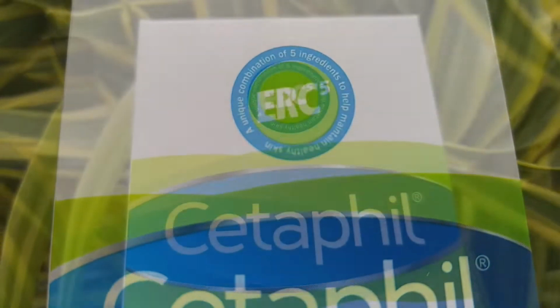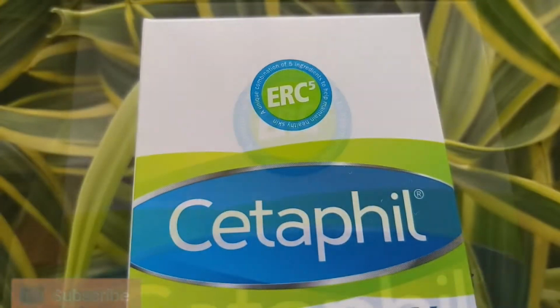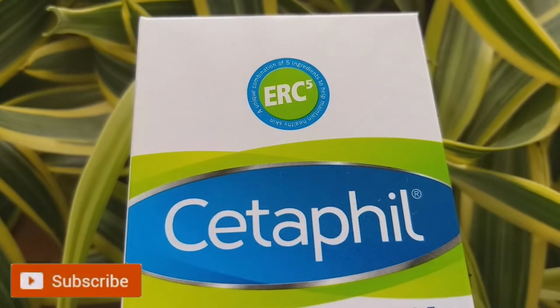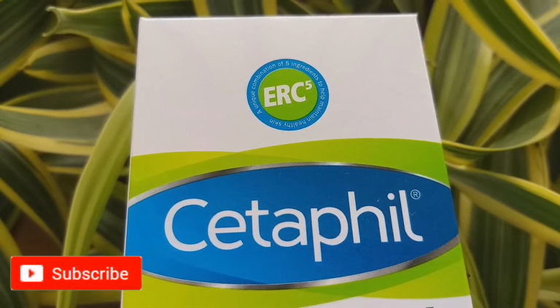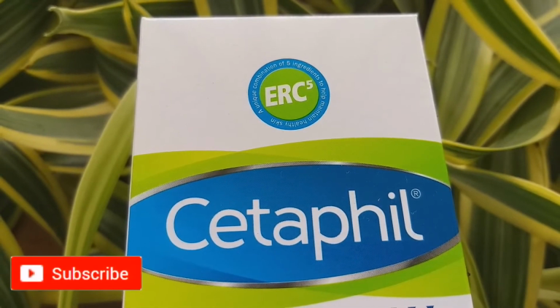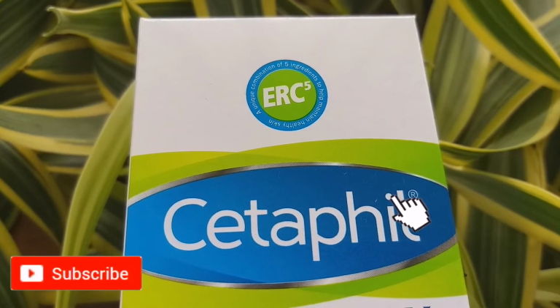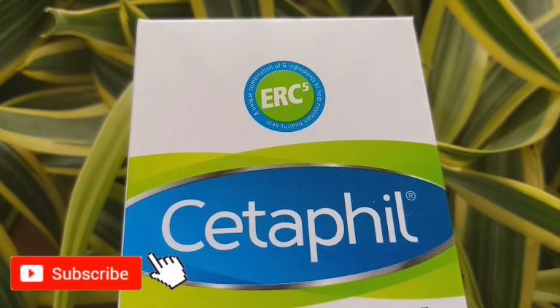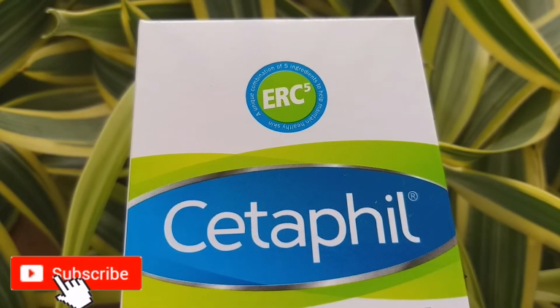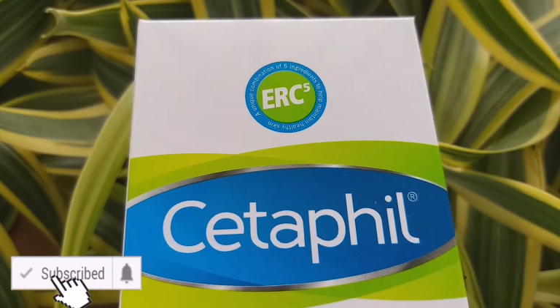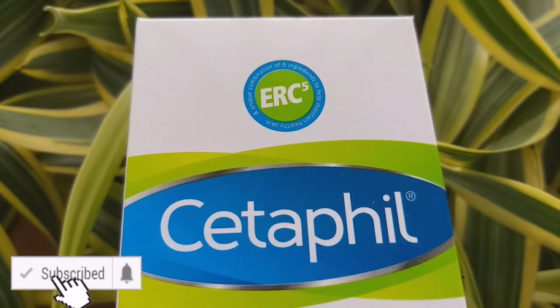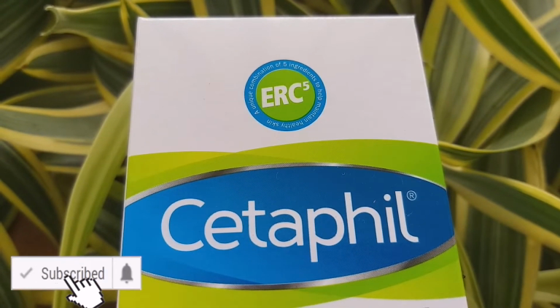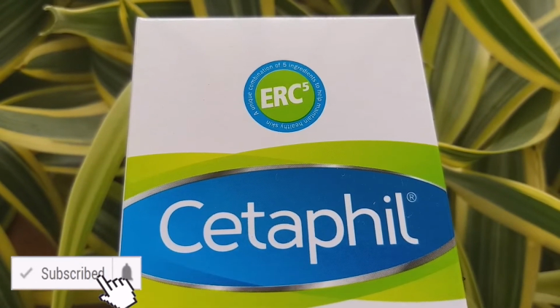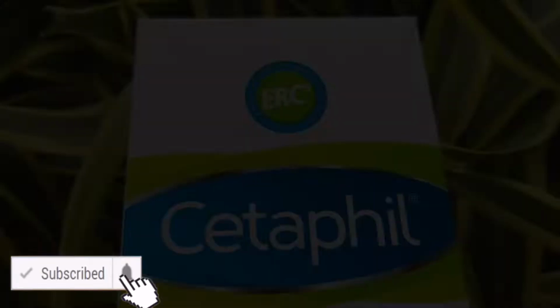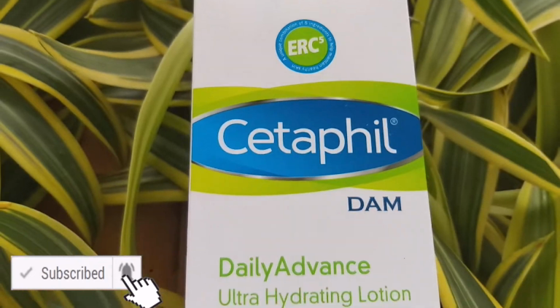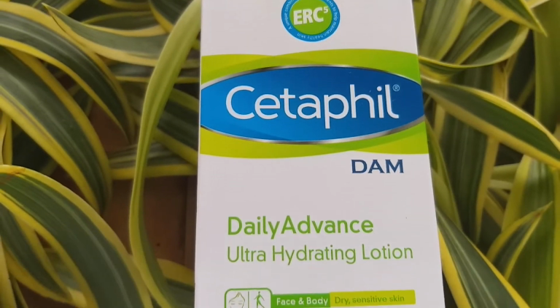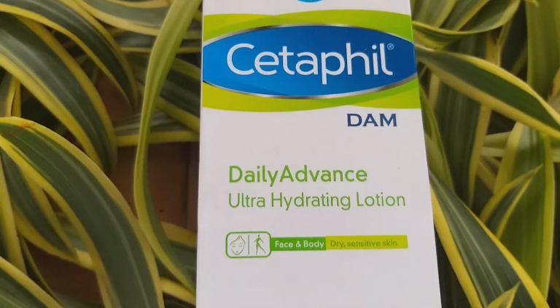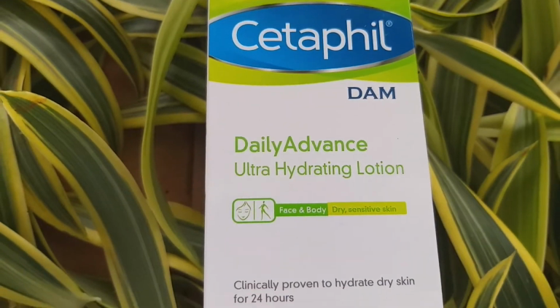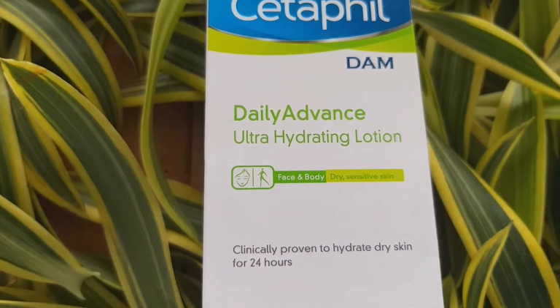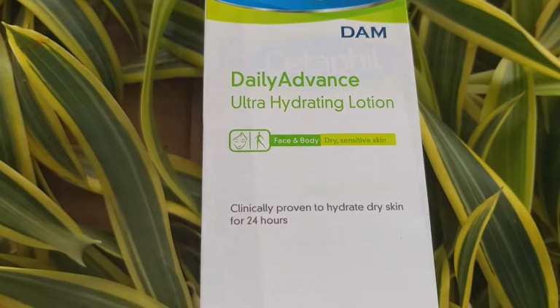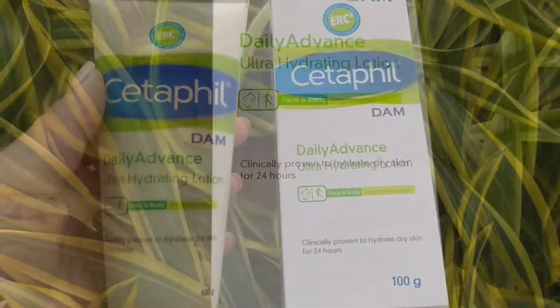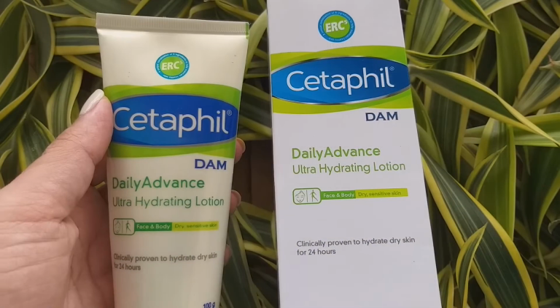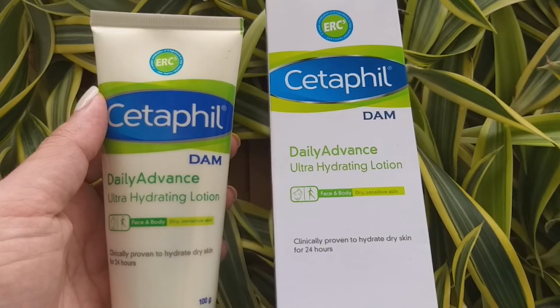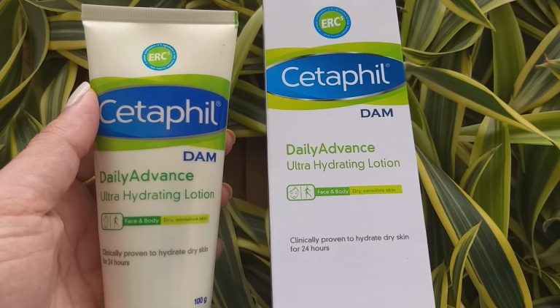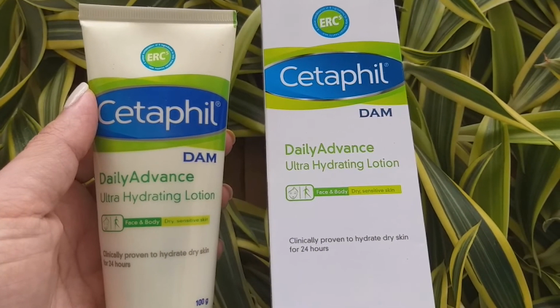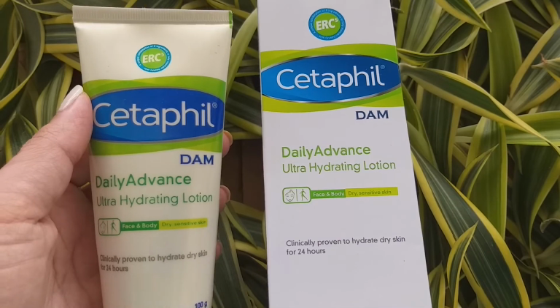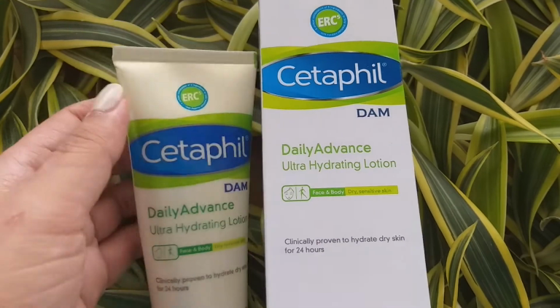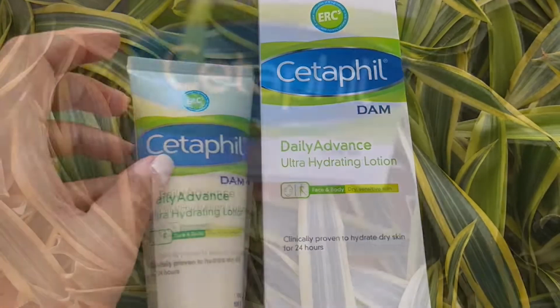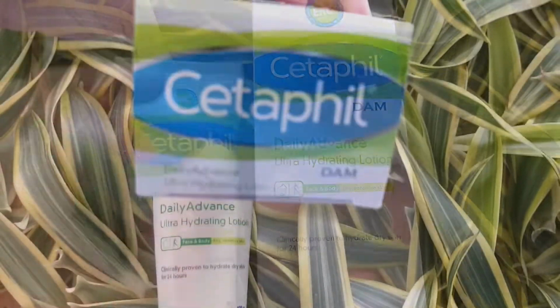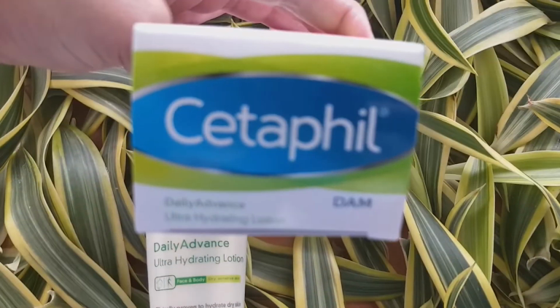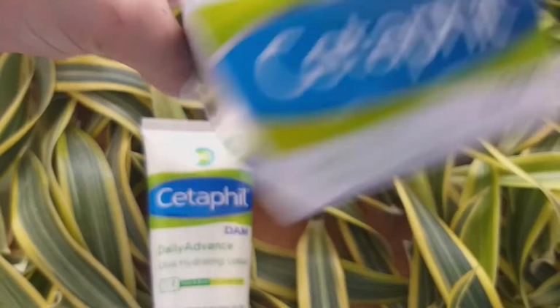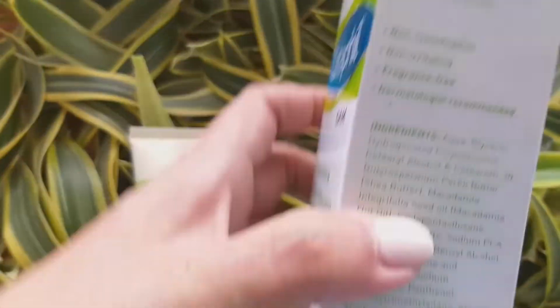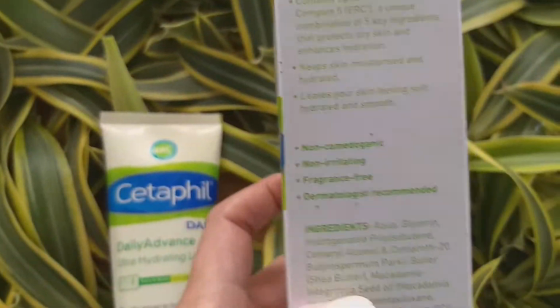Hey guys, it's Rati, welcome back to the channel and to another video. Cetaphil DAM Daily Advanced Ultra Hydrating Lotion is for face and body for dry and sensitive skin.